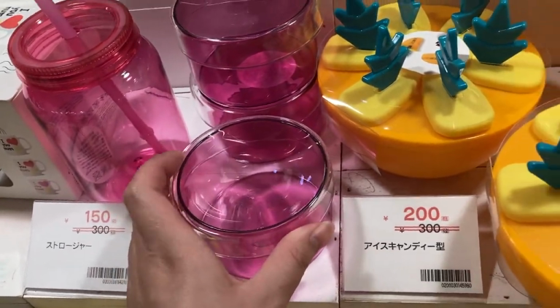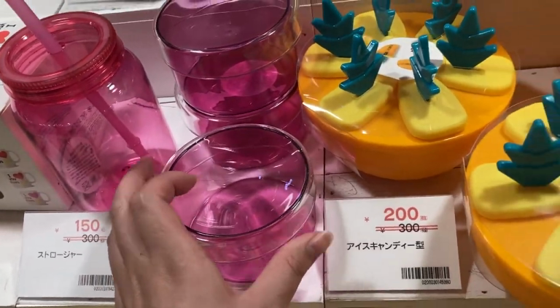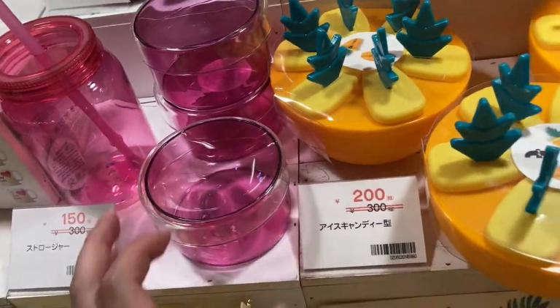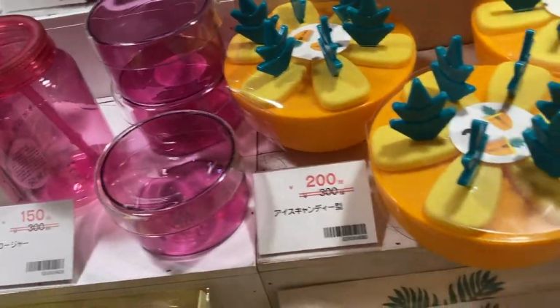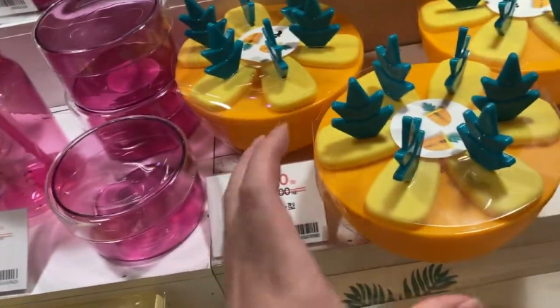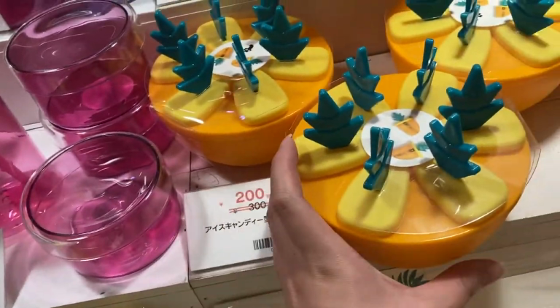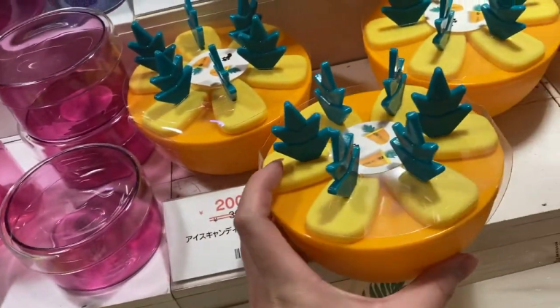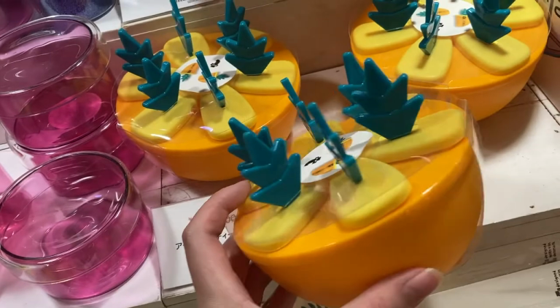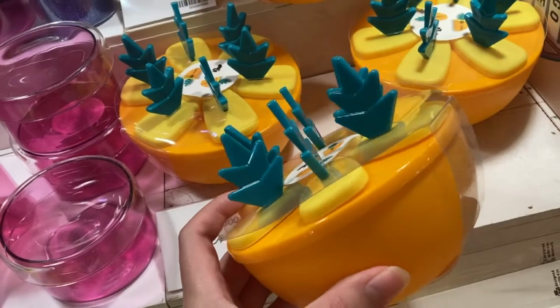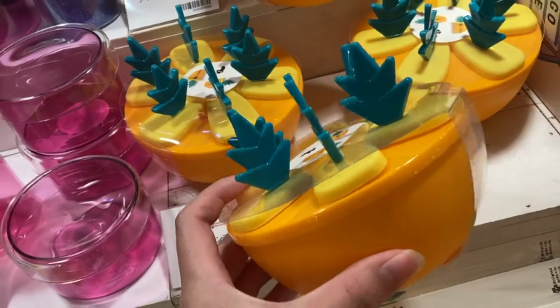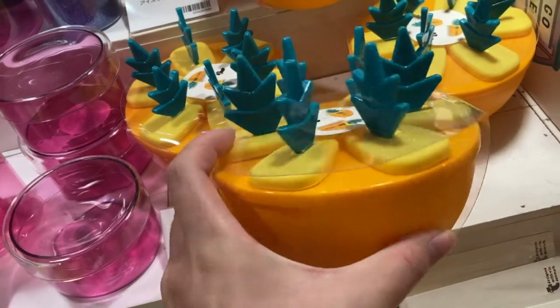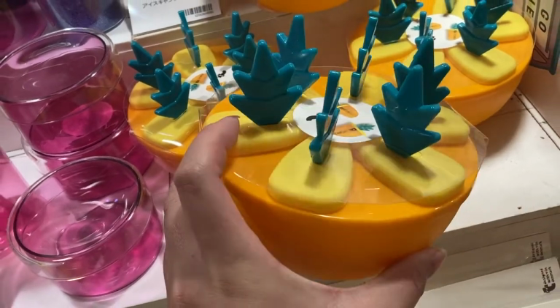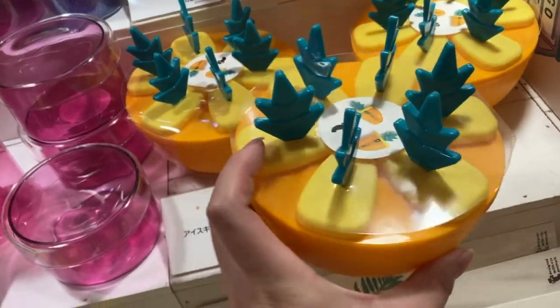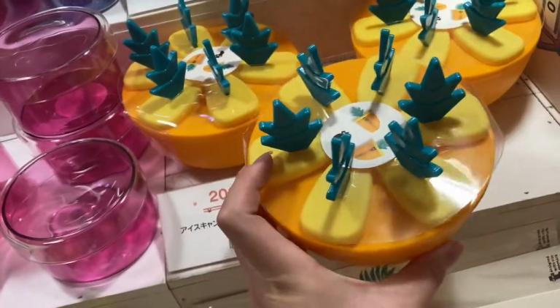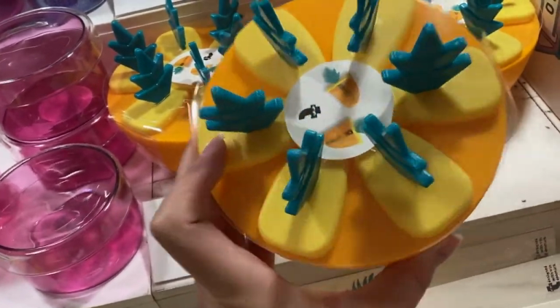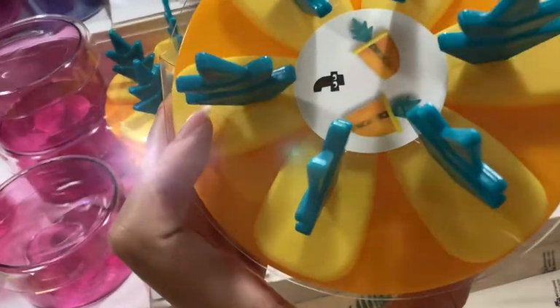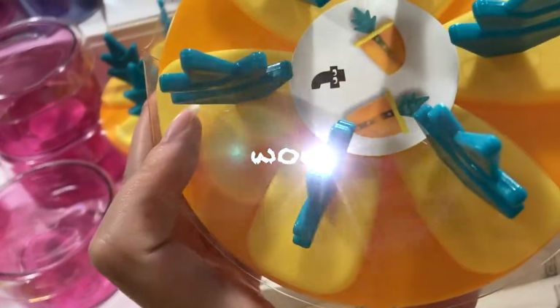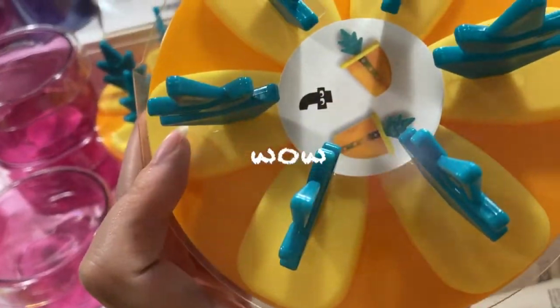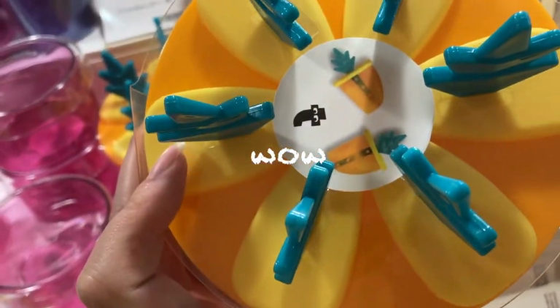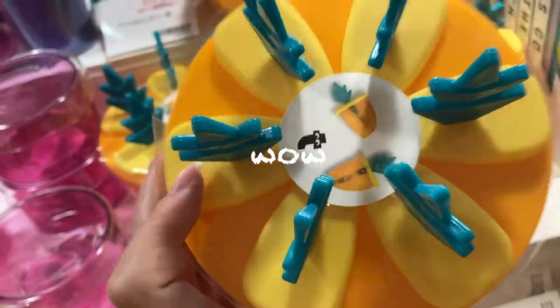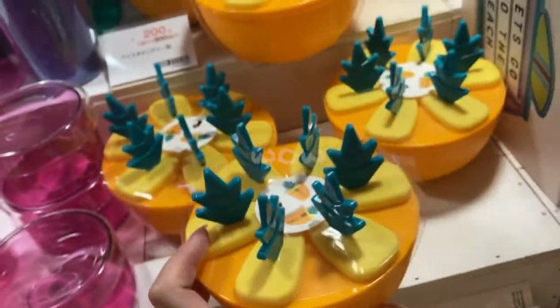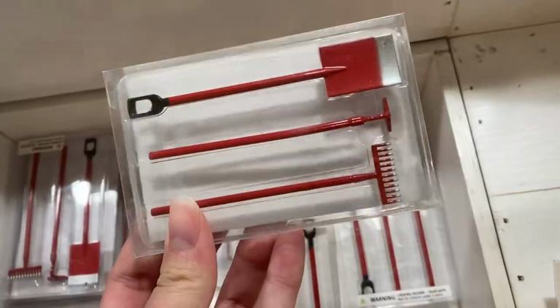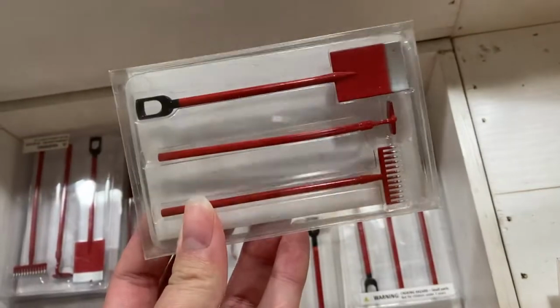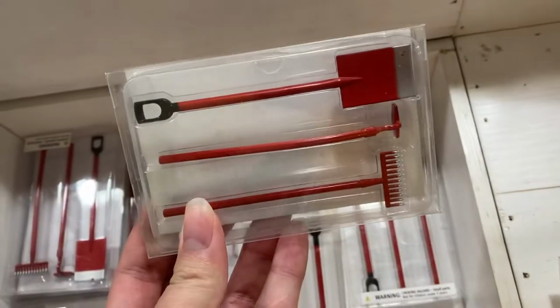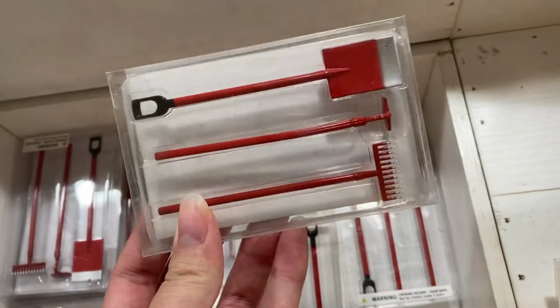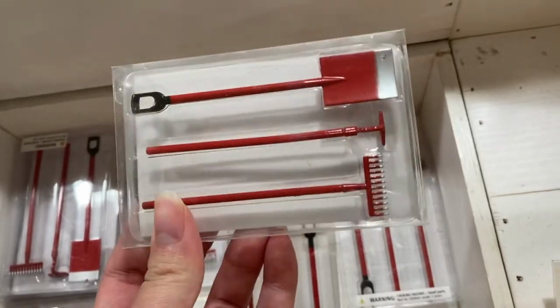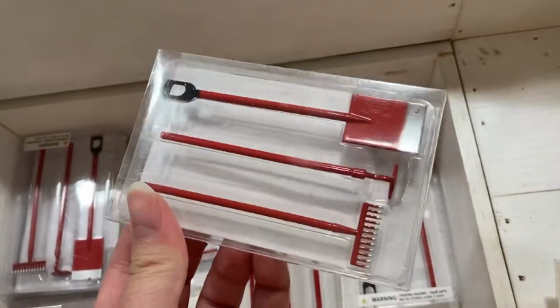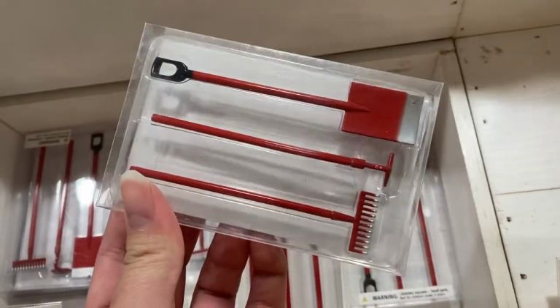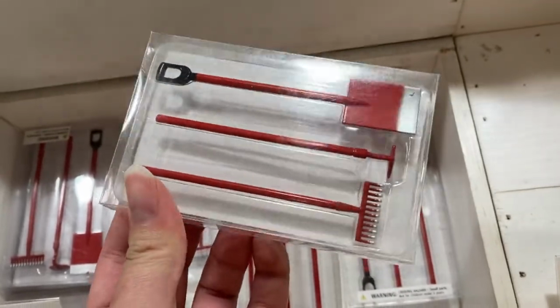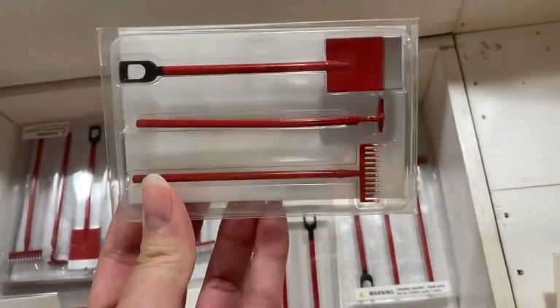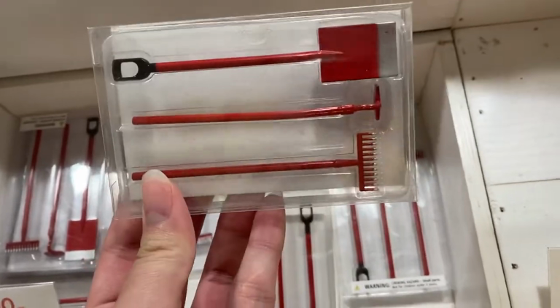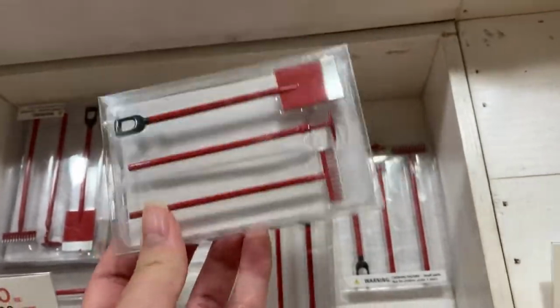This is a pineapple popsicle maker. Look at that. Wow.